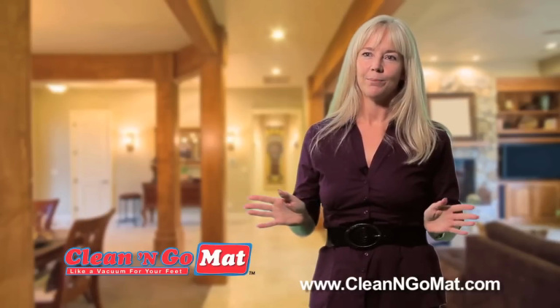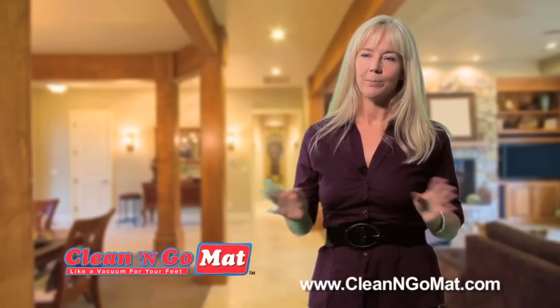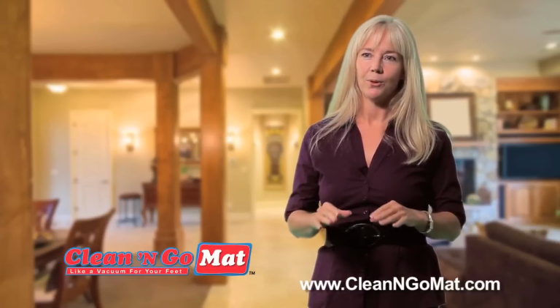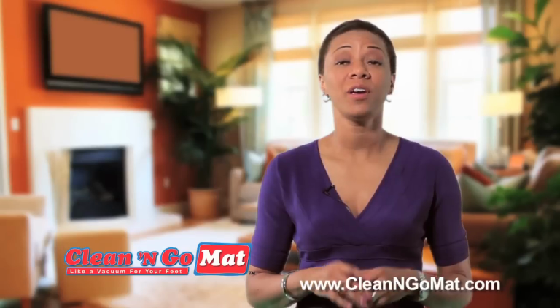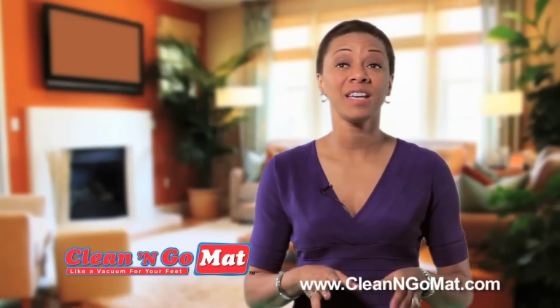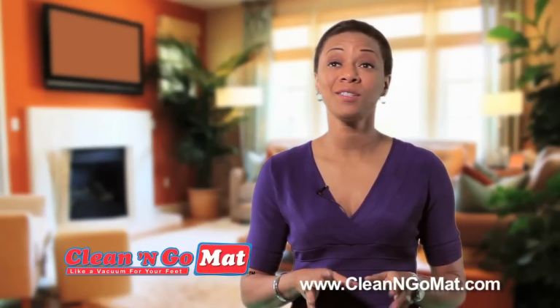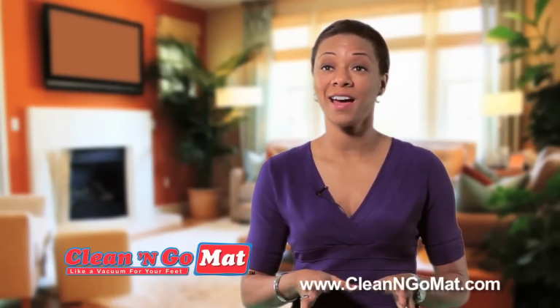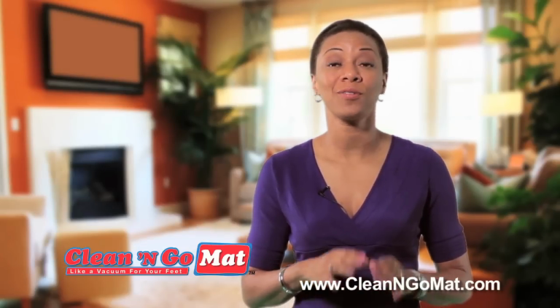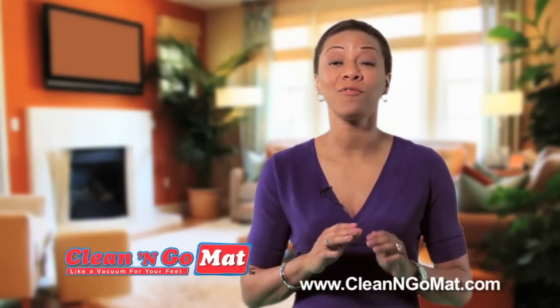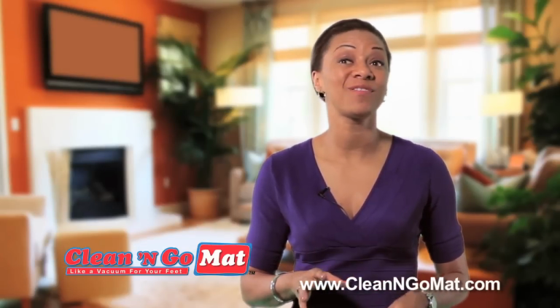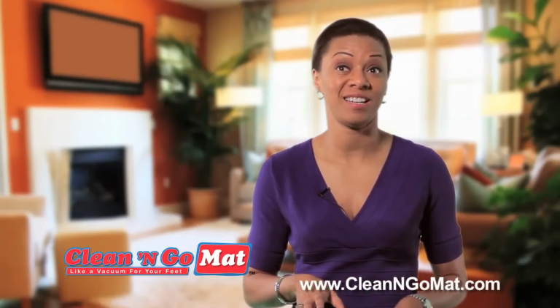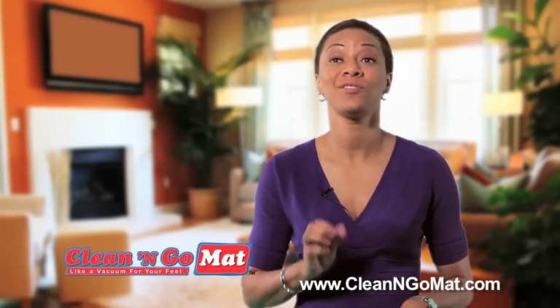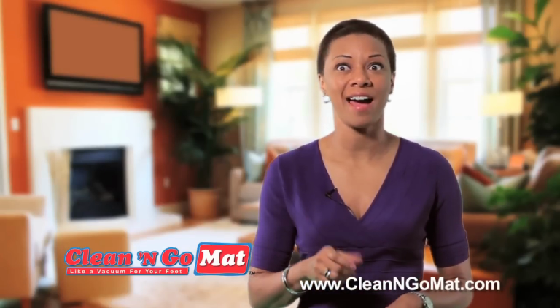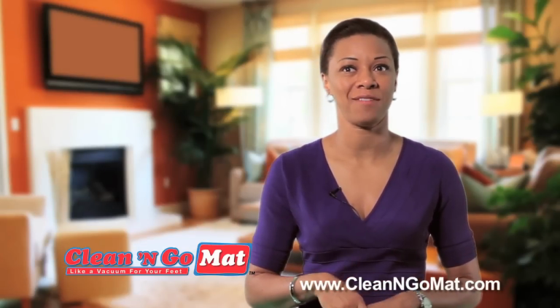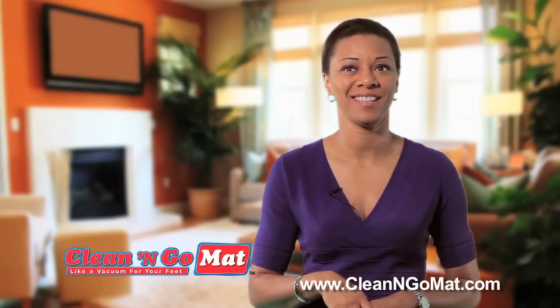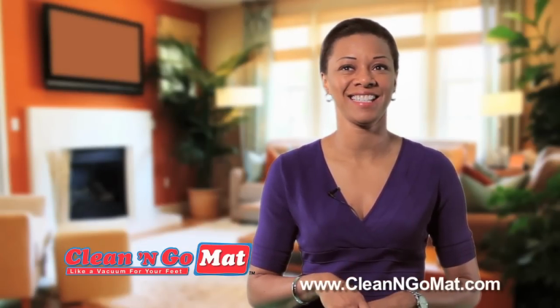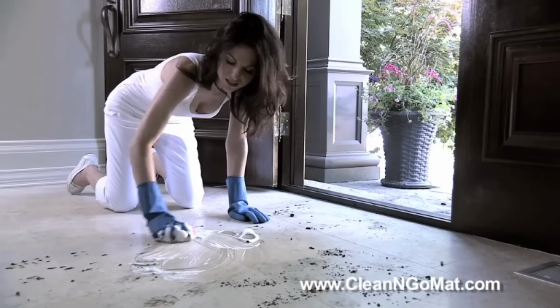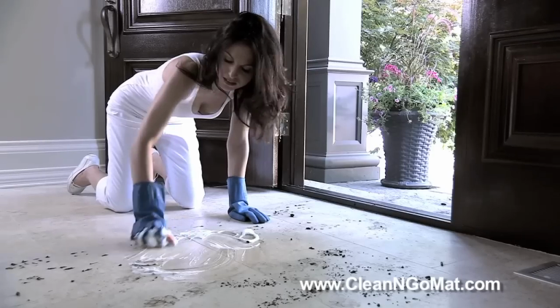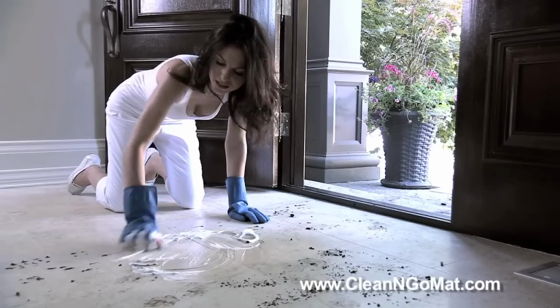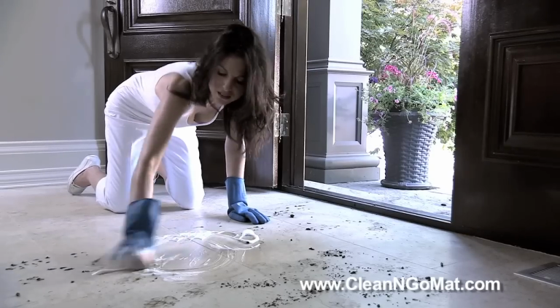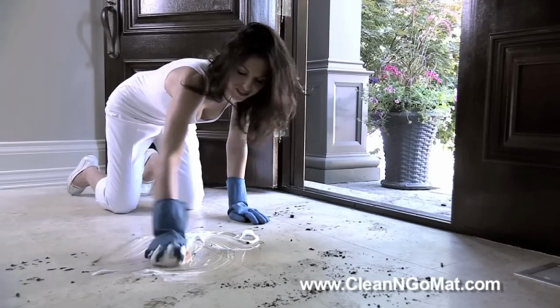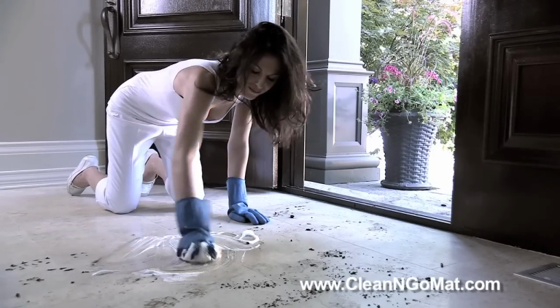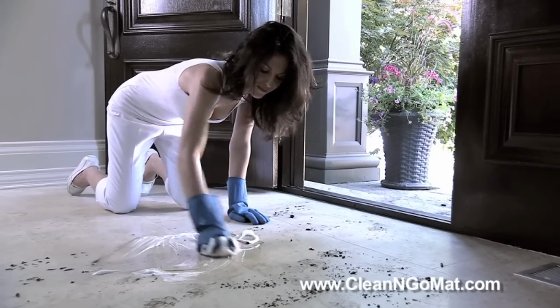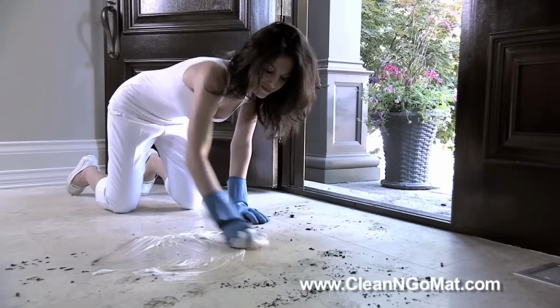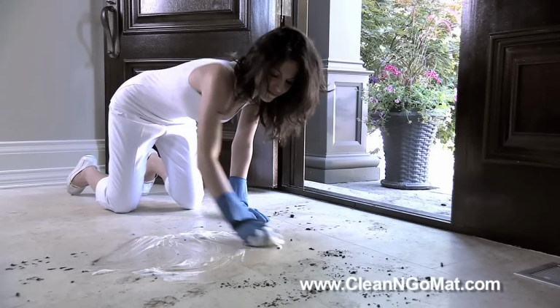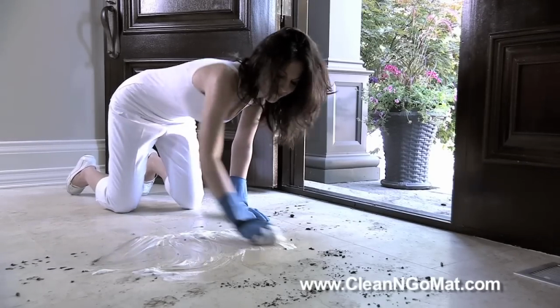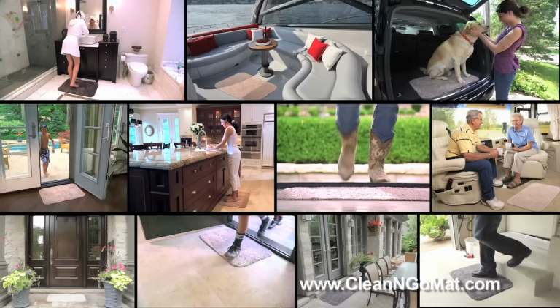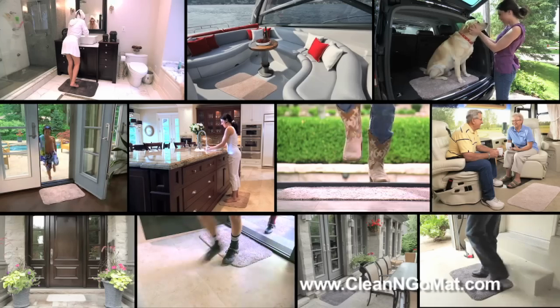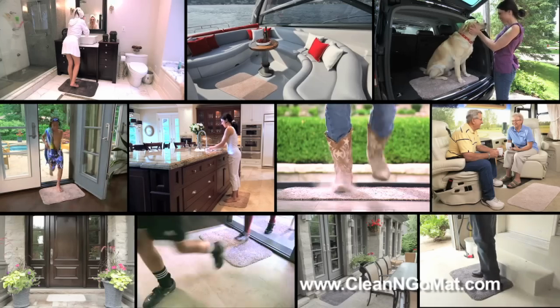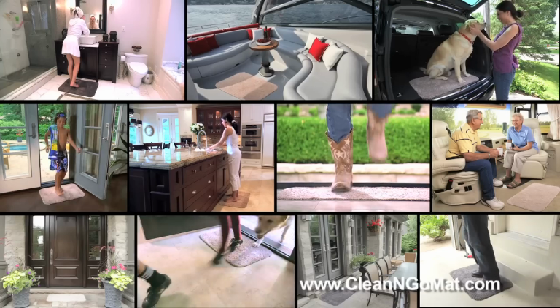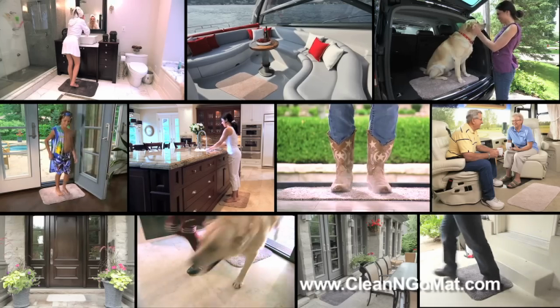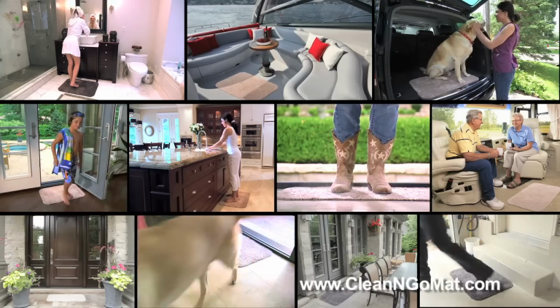I can't imagine having another mat at my door. If you have kids, pets, or even friends visiting, you have to have one of these. So stop wasting time constantly re-cleaning your floors — use one anywhere there's dirty shoes.